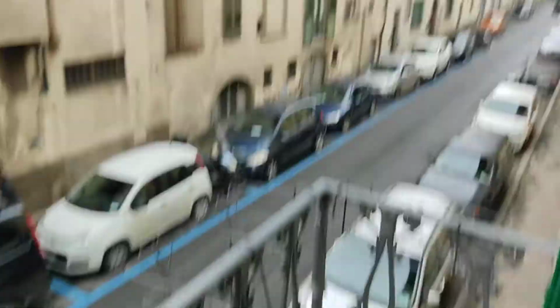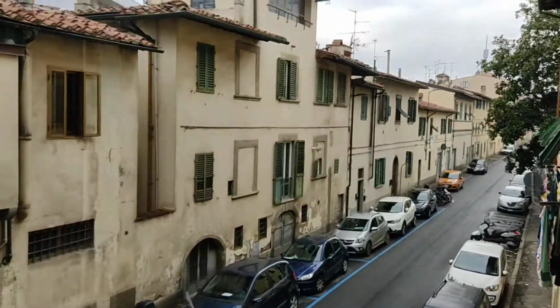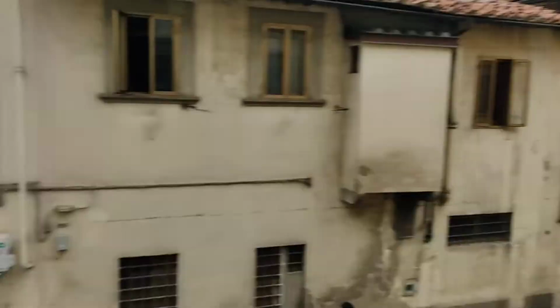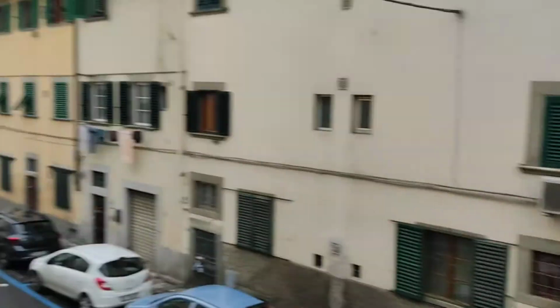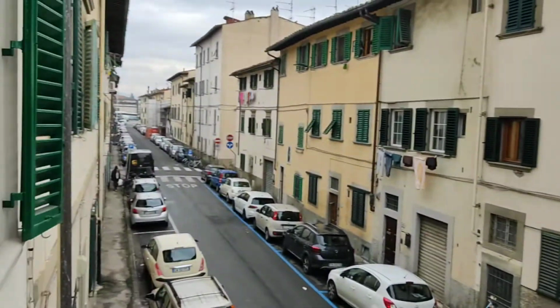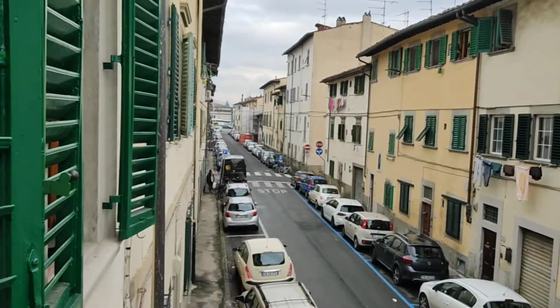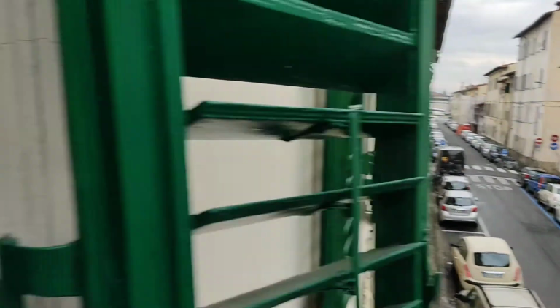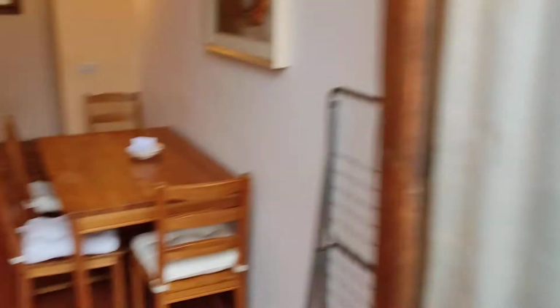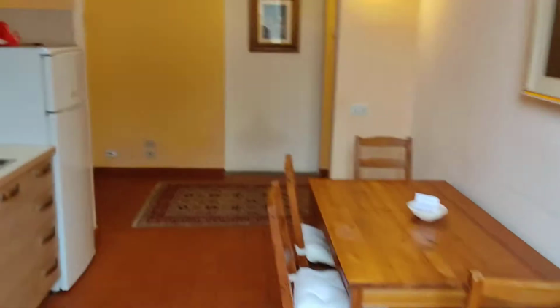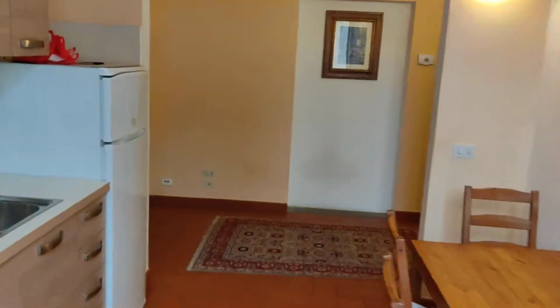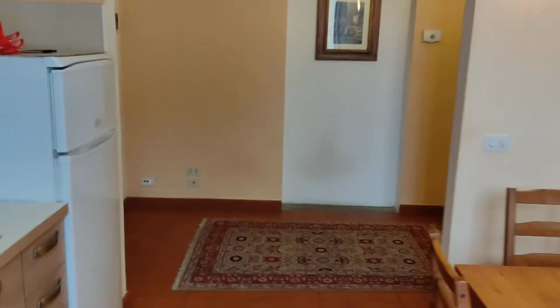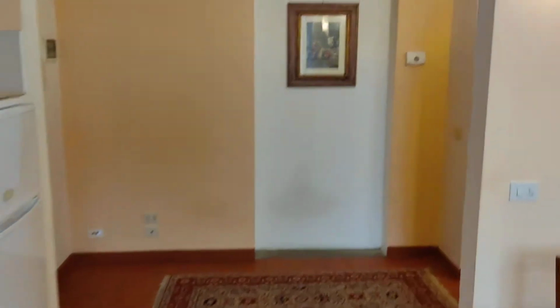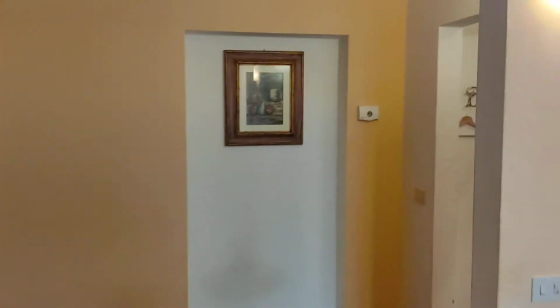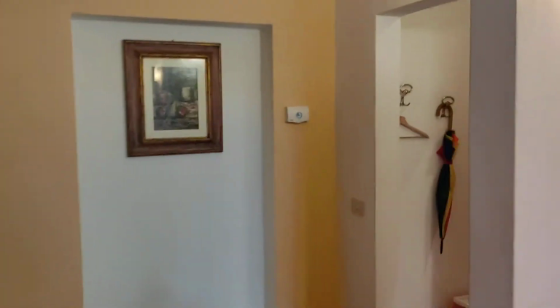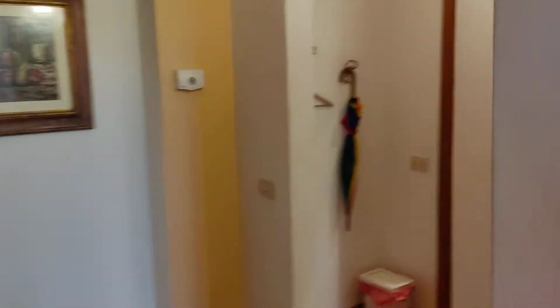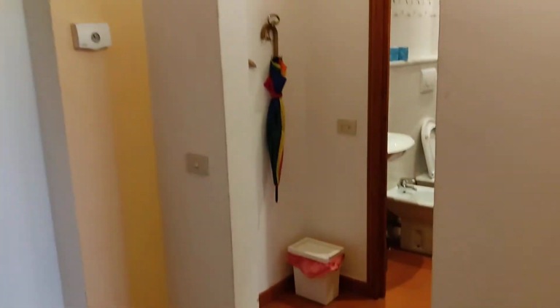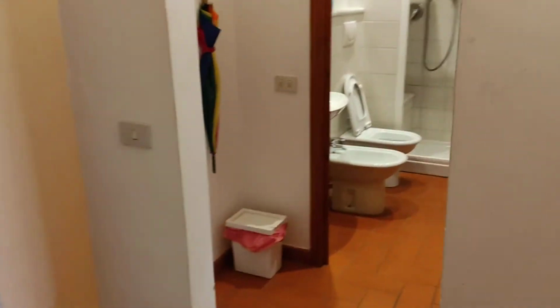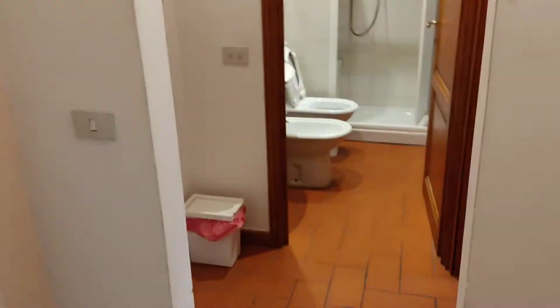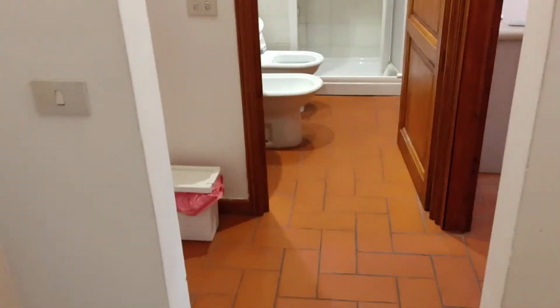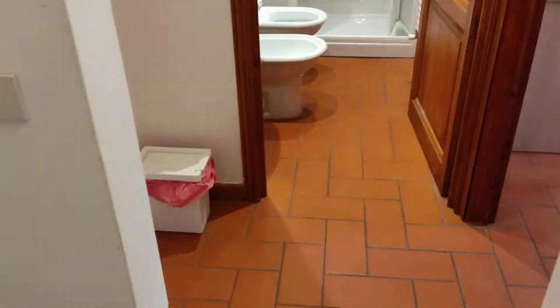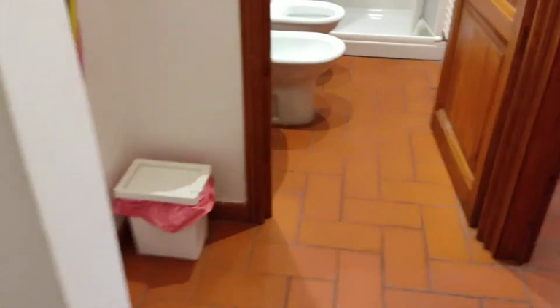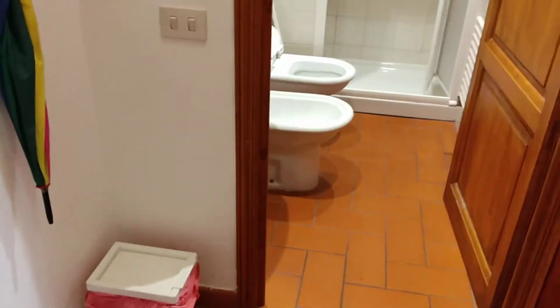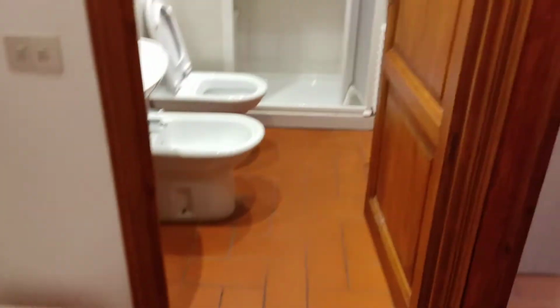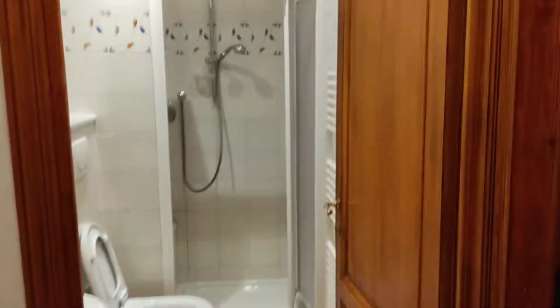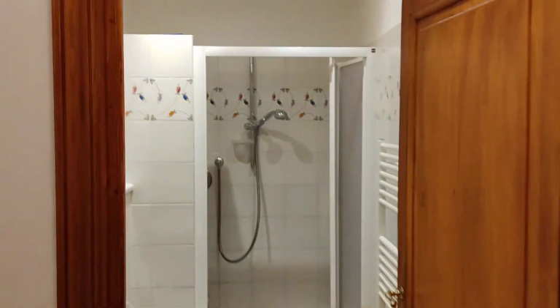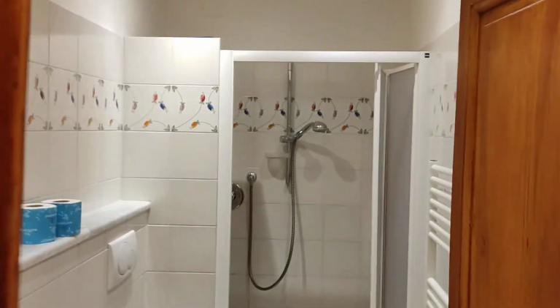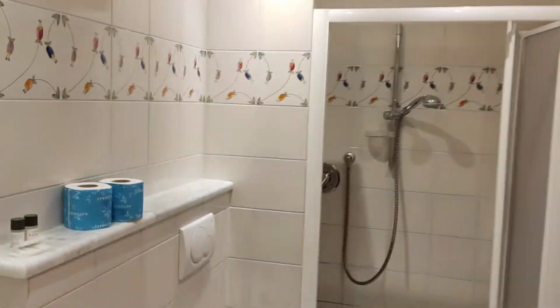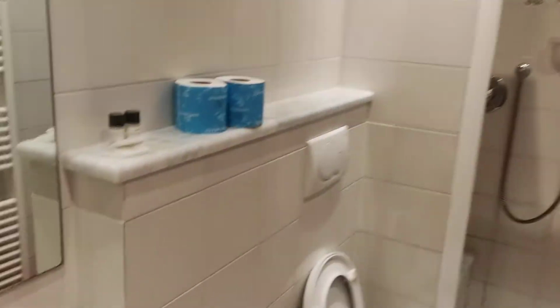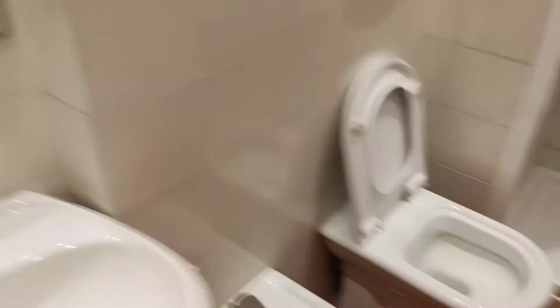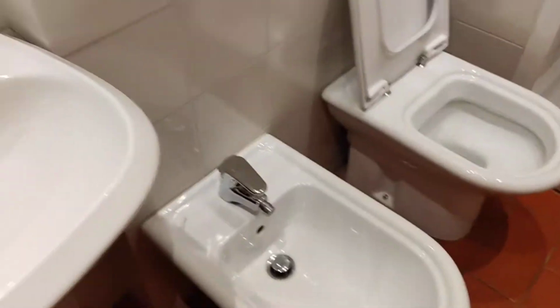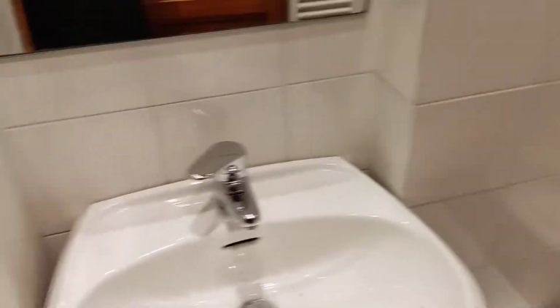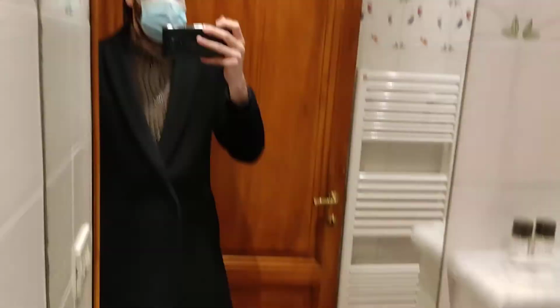You can see that we are in a residential area, but it's very quiet. On the right side, the bathroom with the shower and the services.